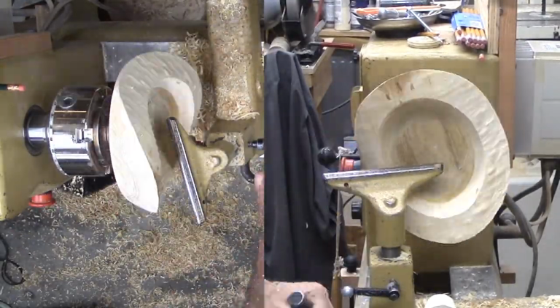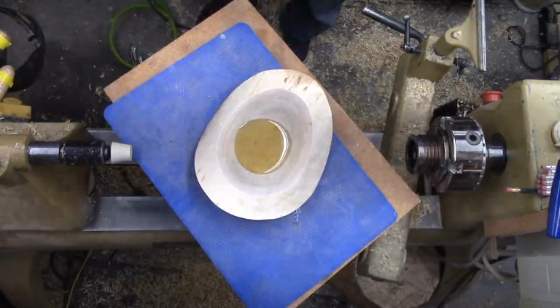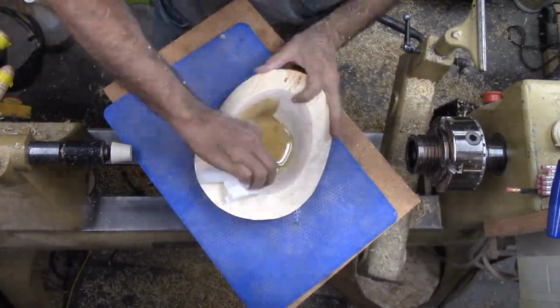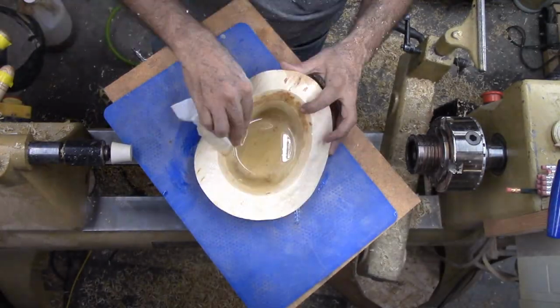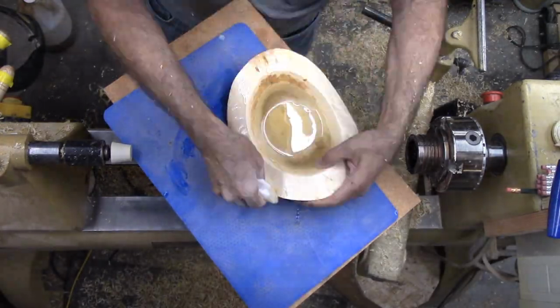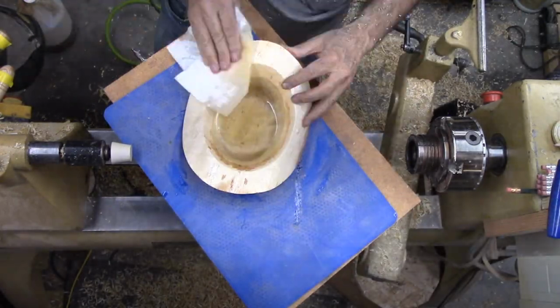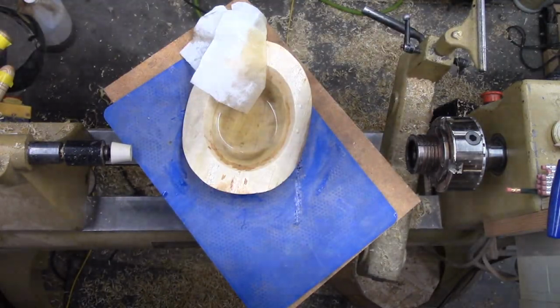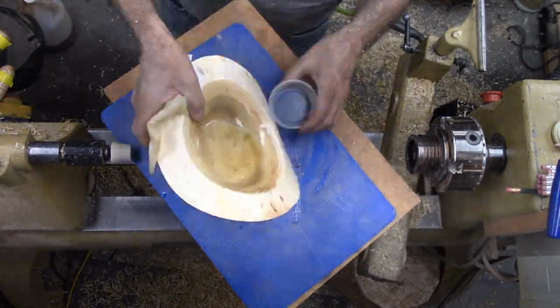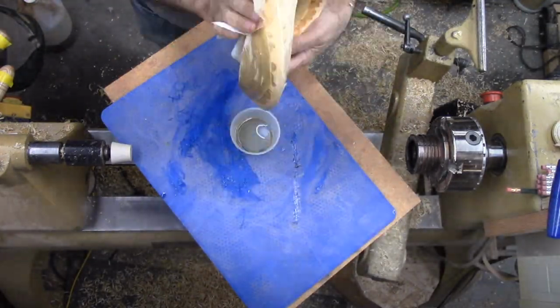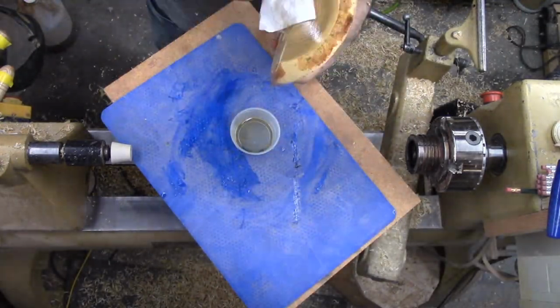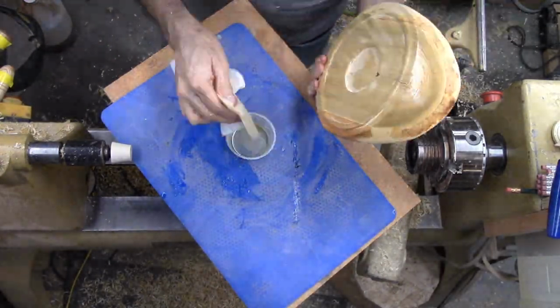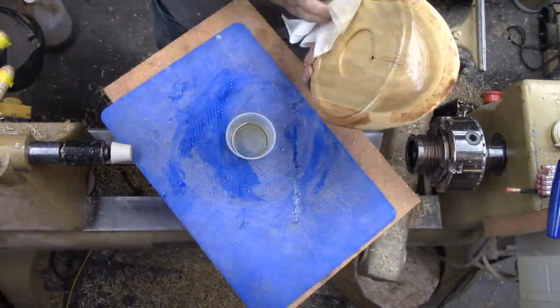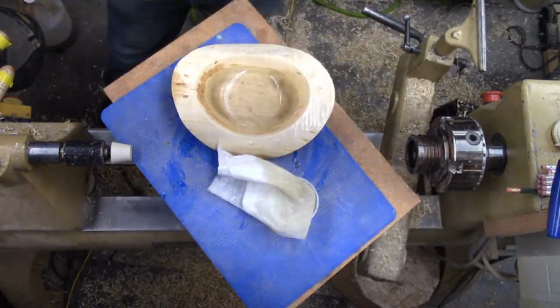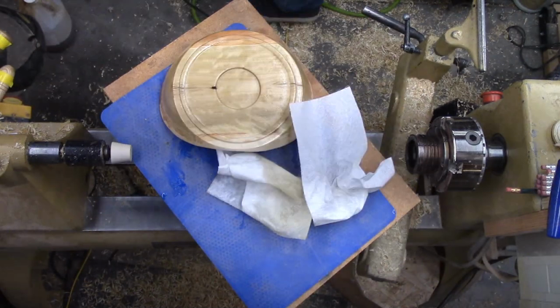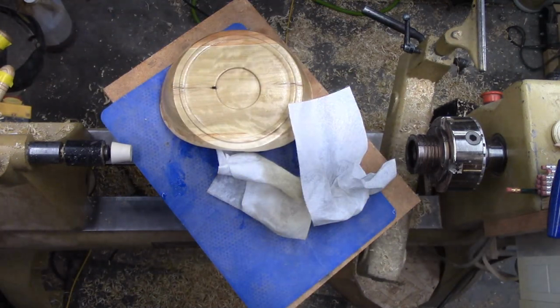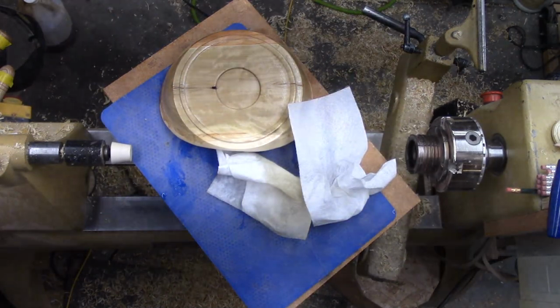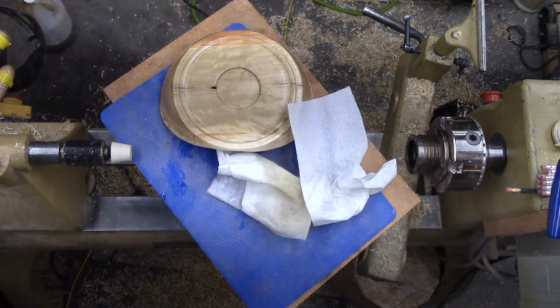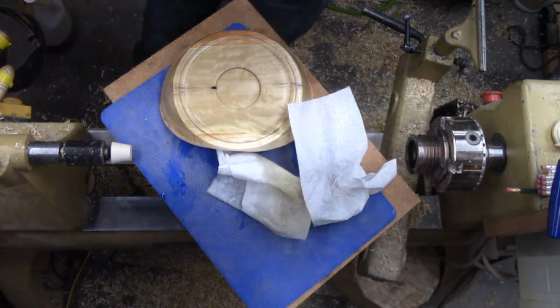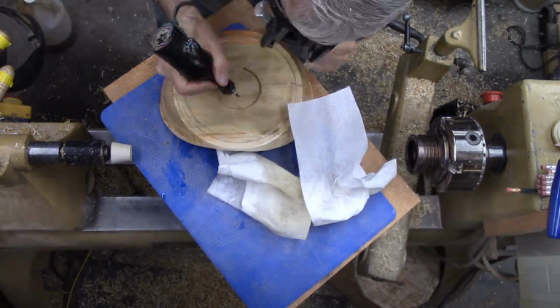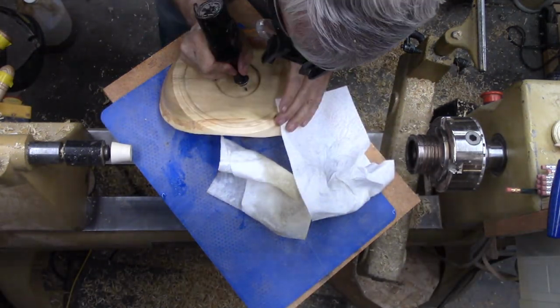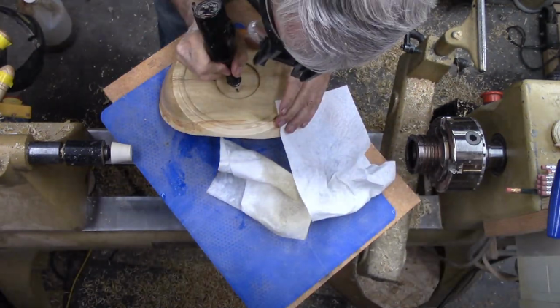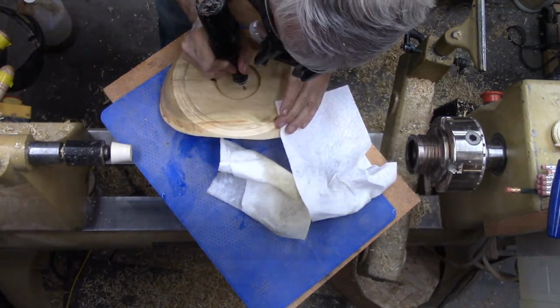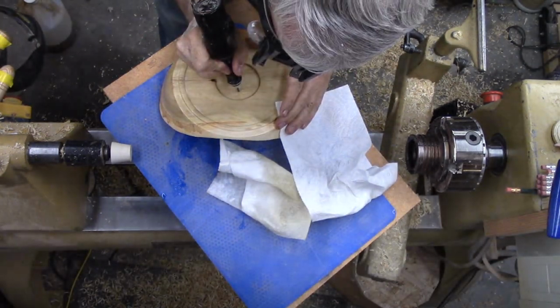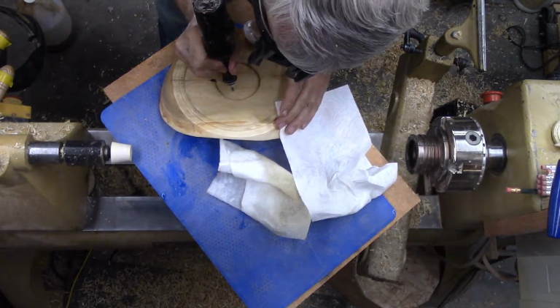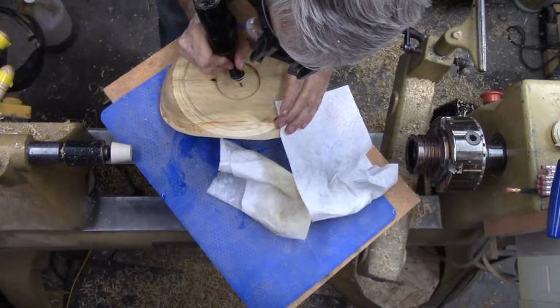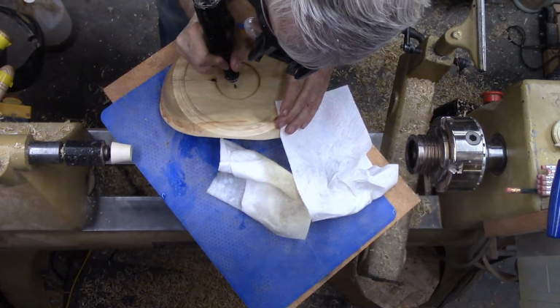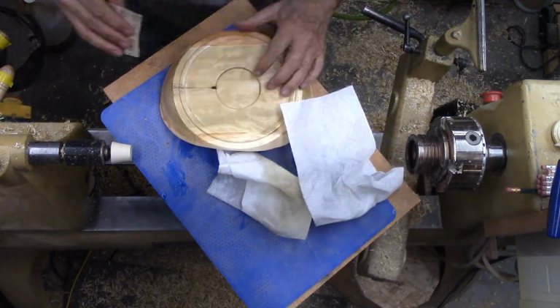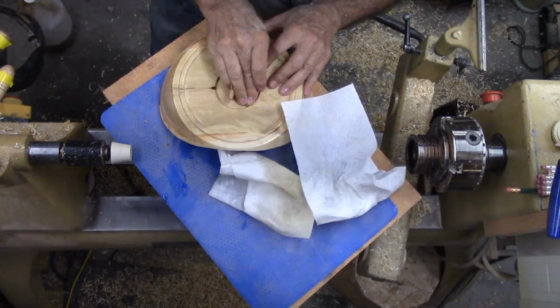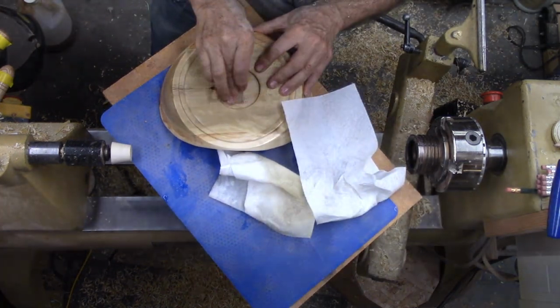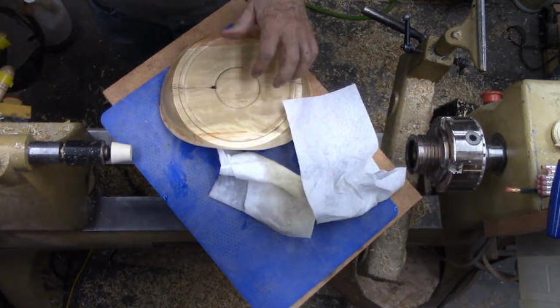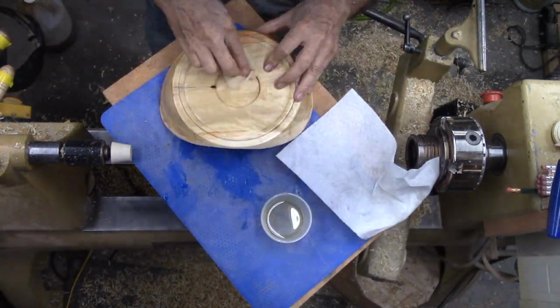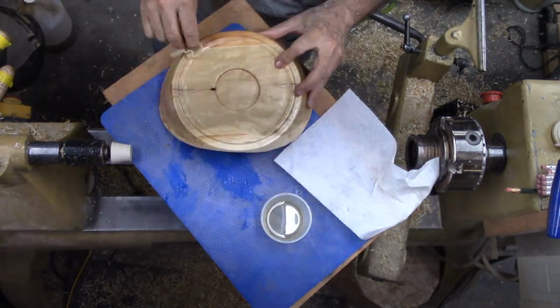The wood is still somewhat wet but I'll soak it in walnut oil anyway. I neglected to sign it, so I'll use my Dremel engraver. Then hand sand it and finish wiping off the oil.